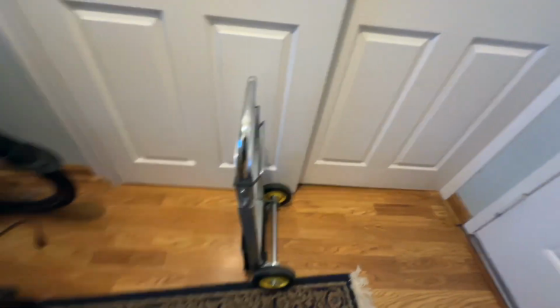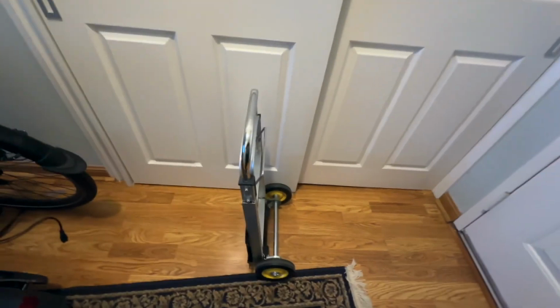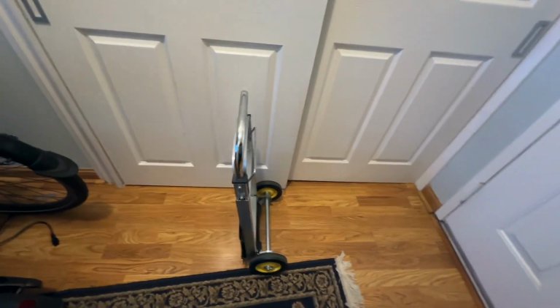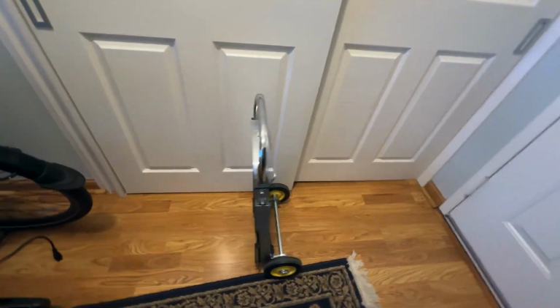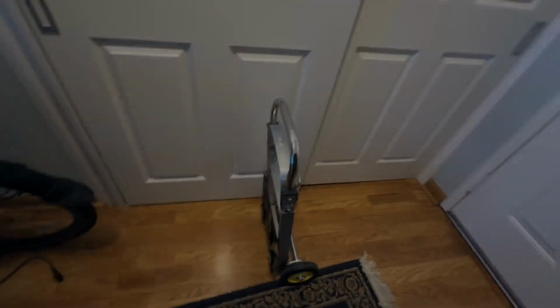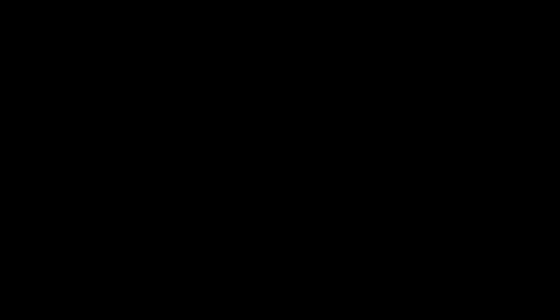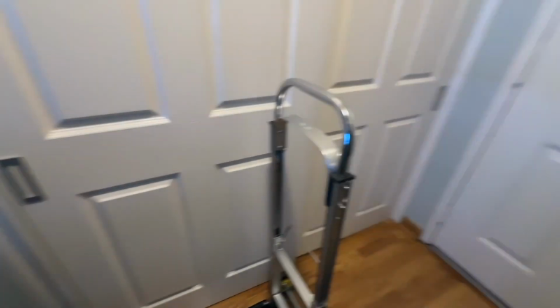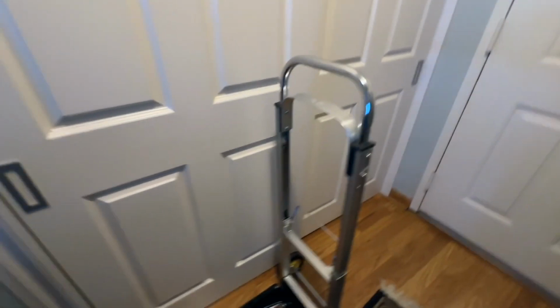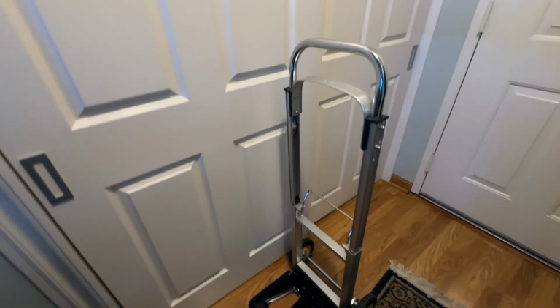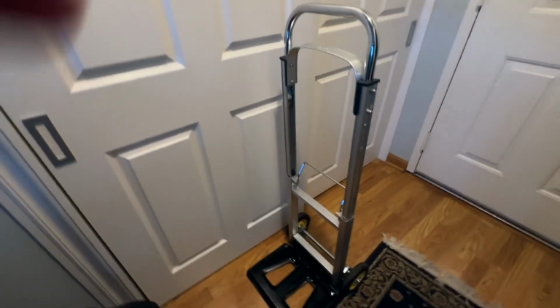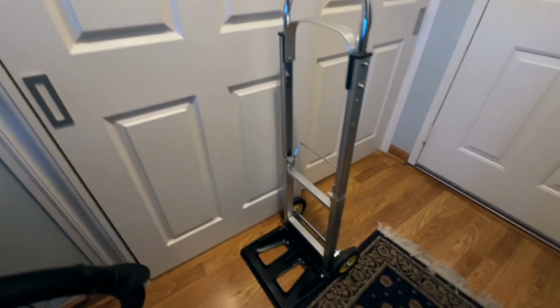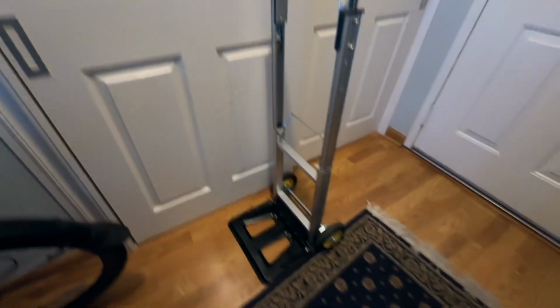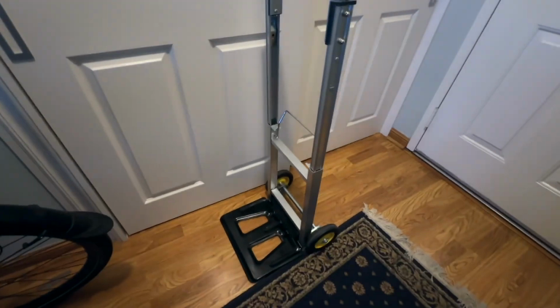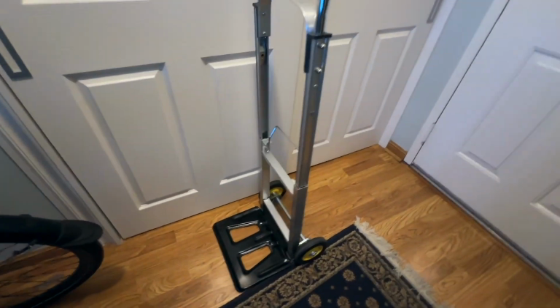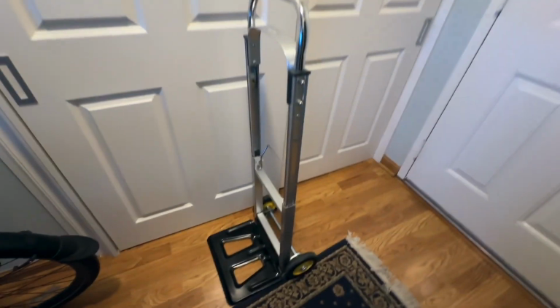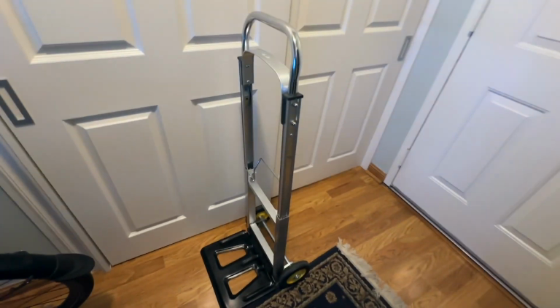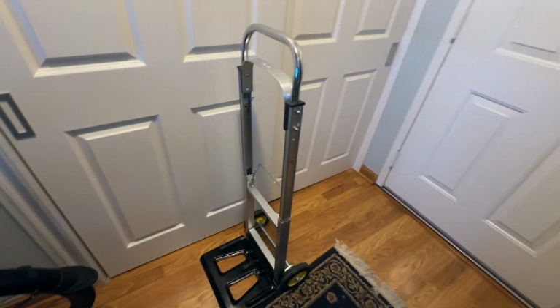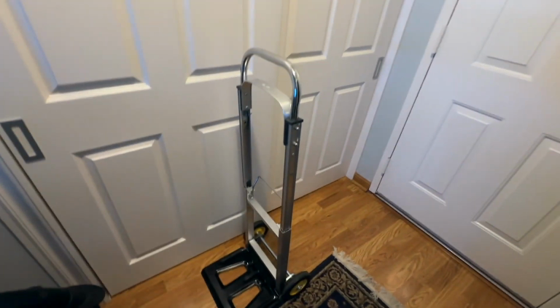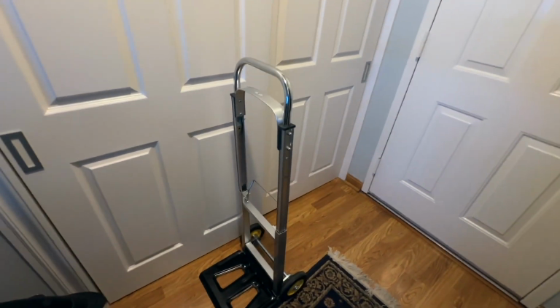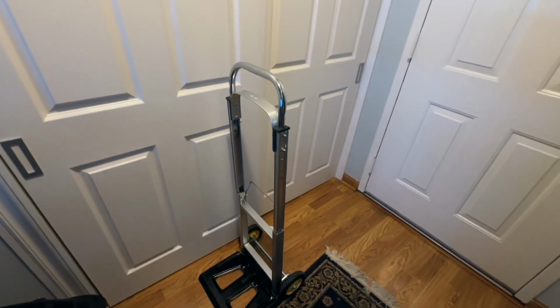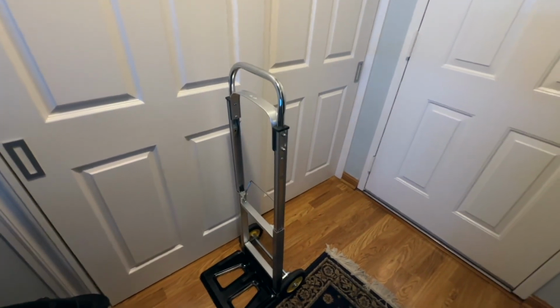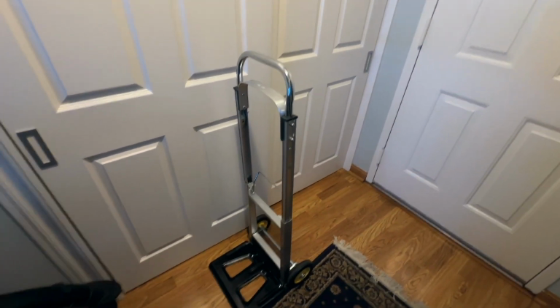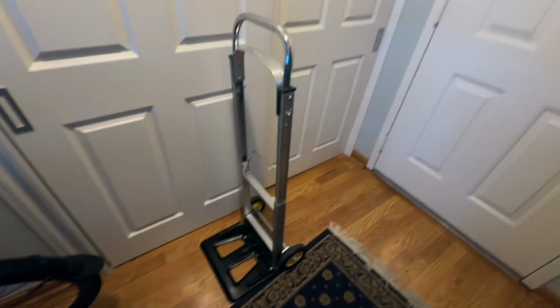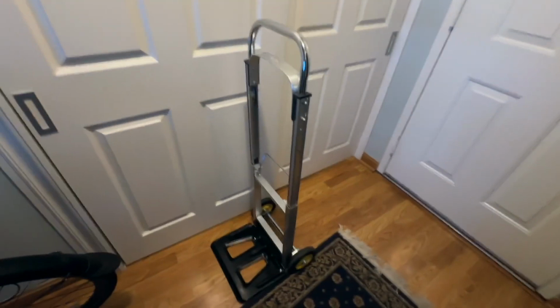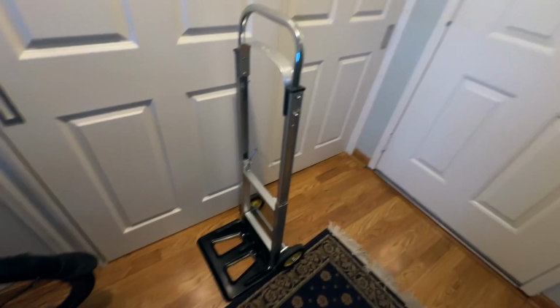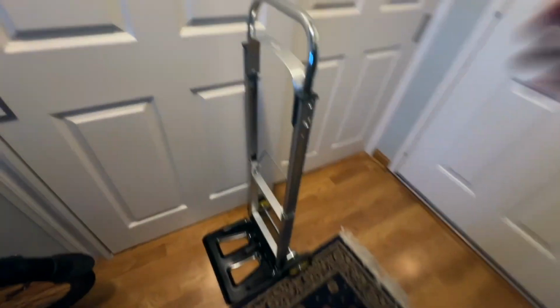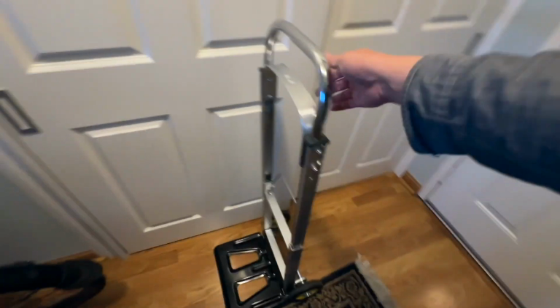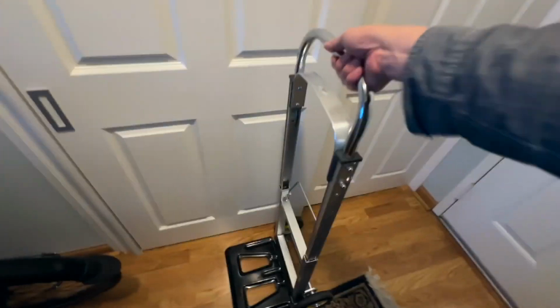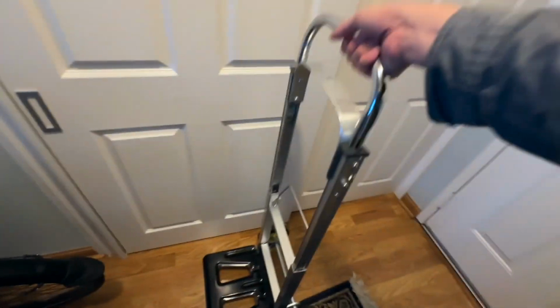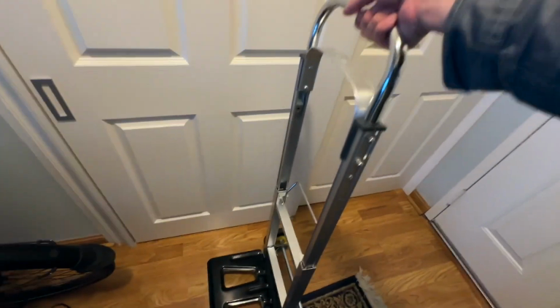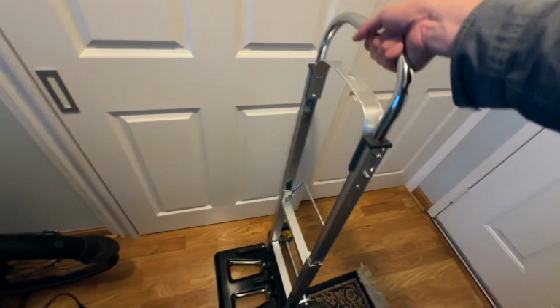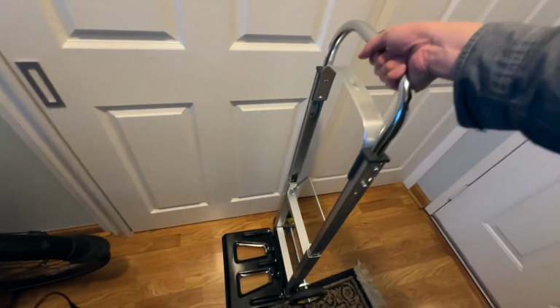But yet it's very versatile, and this is it fully expanded again. They say it can hold a 250 pound capacity.